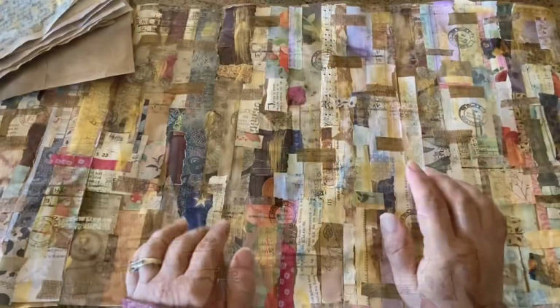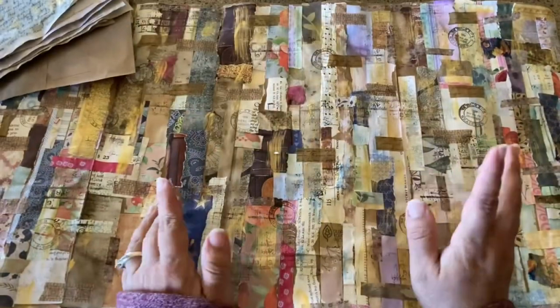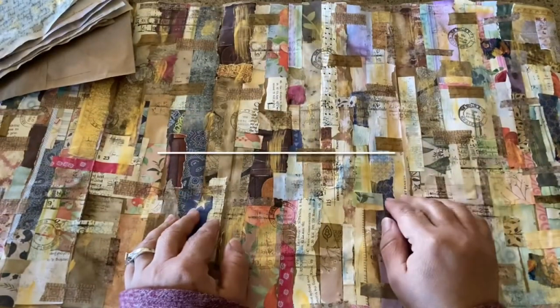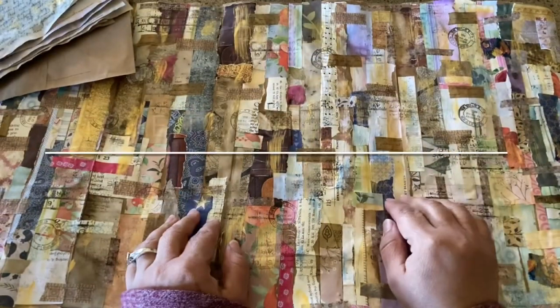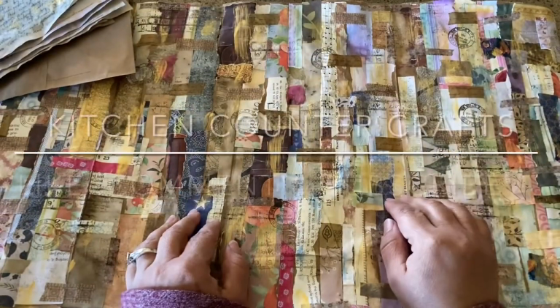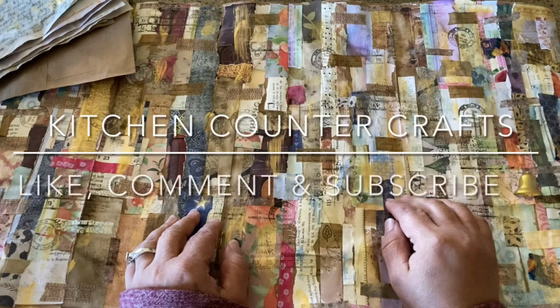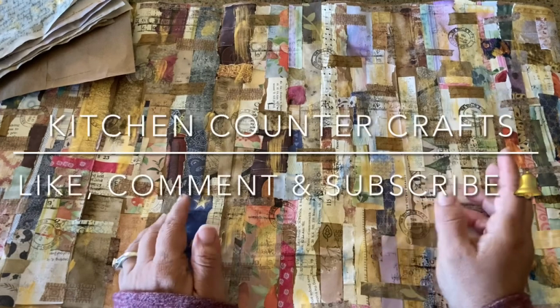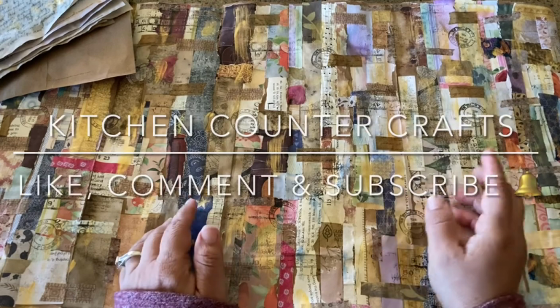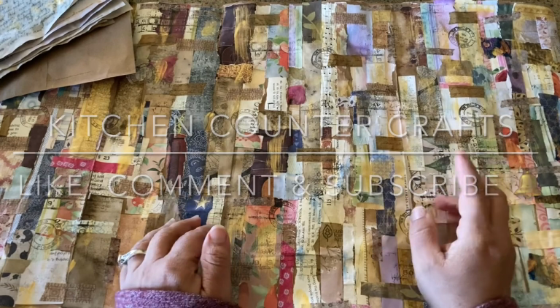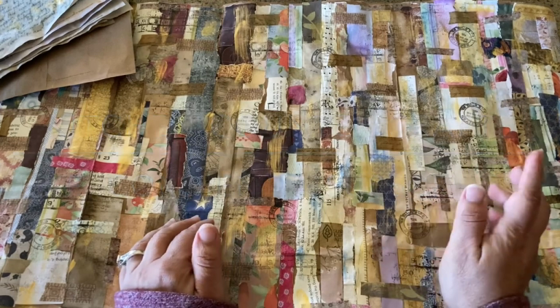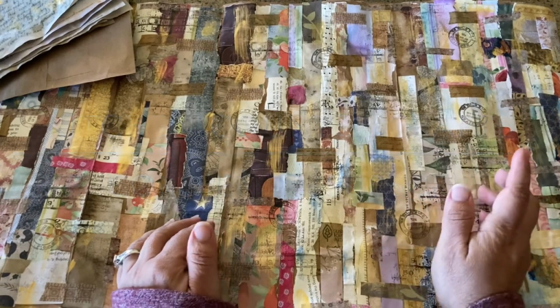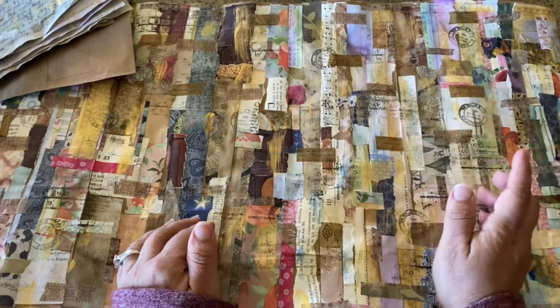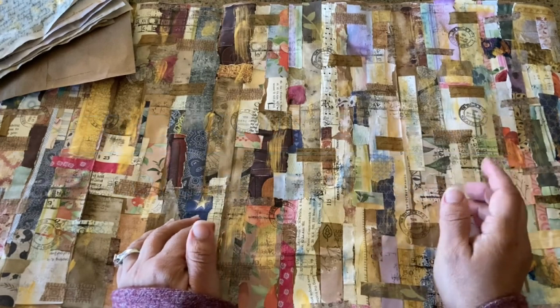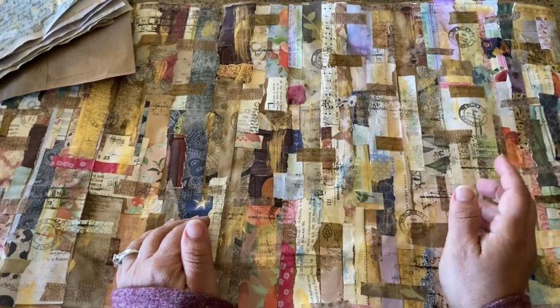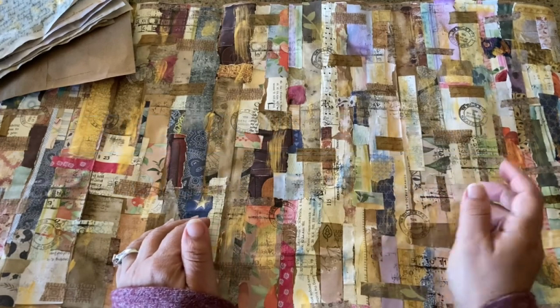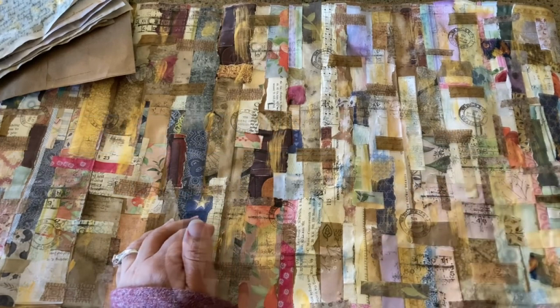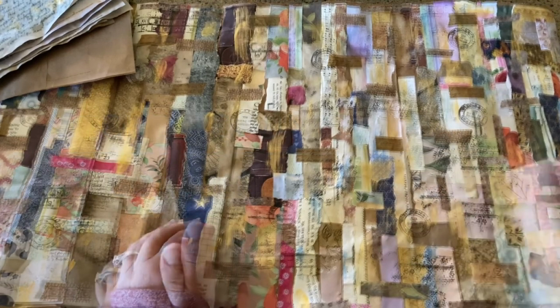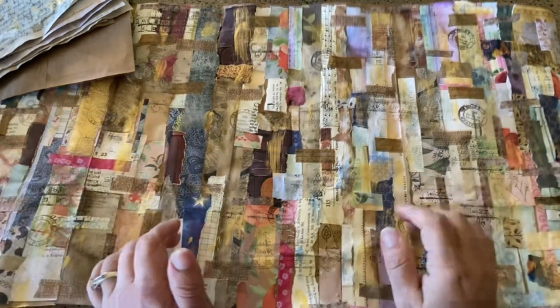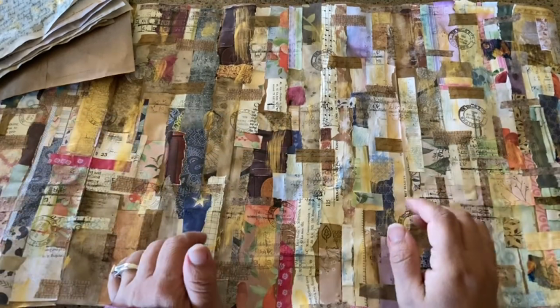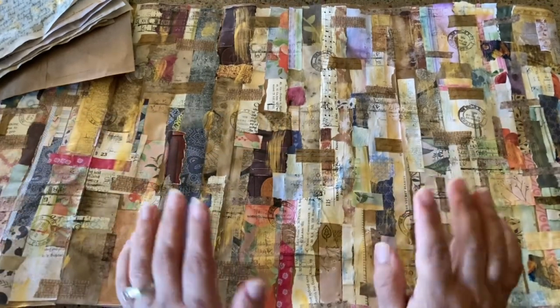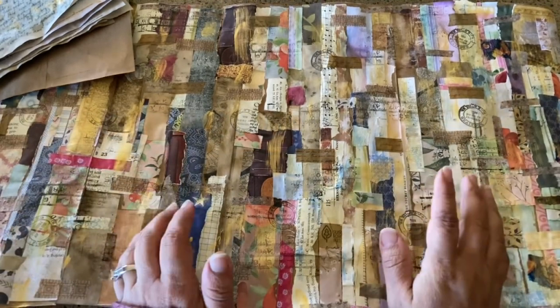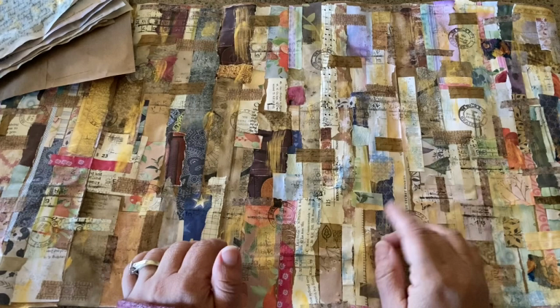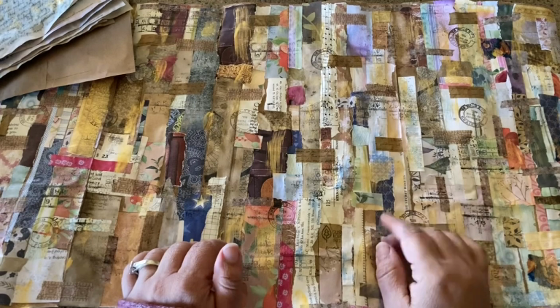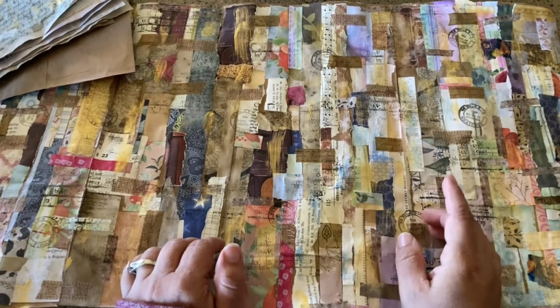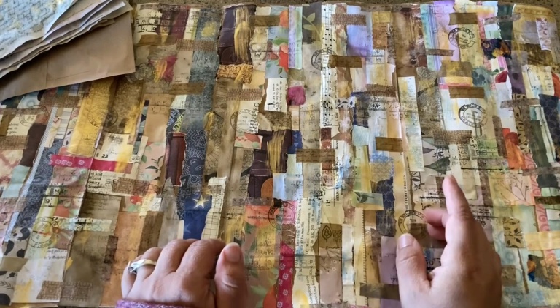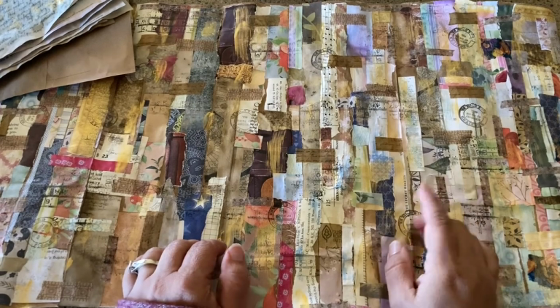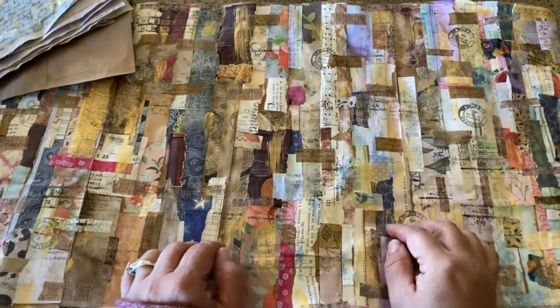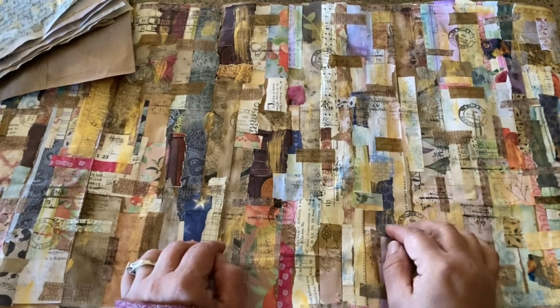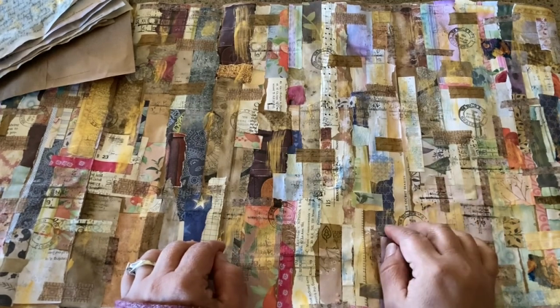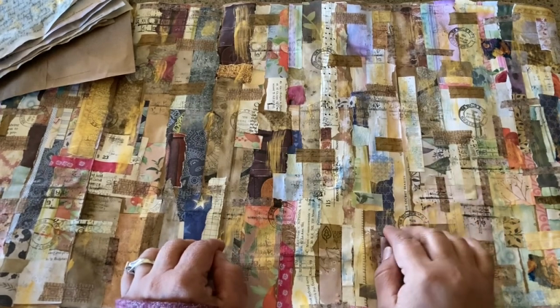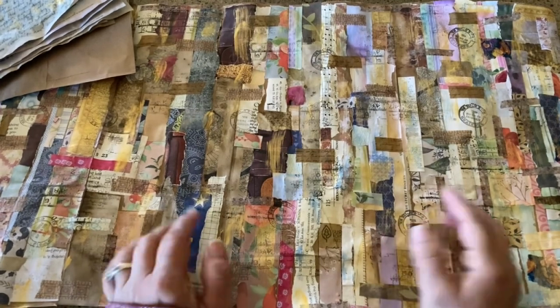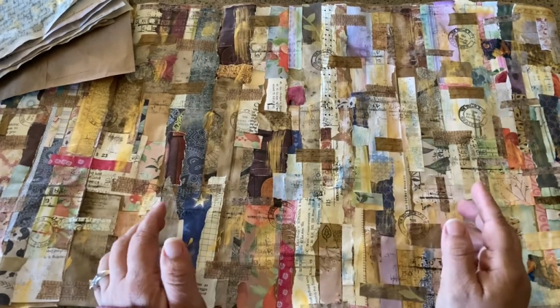Hello and welcome to Kitchen Counter Crafts. If you like this video, would you please like, comment, share, and subscribe? I realize I have not done a junk journal video in a while, so I just wanted to show you what I was working on.